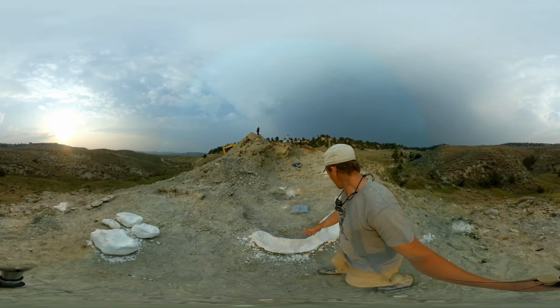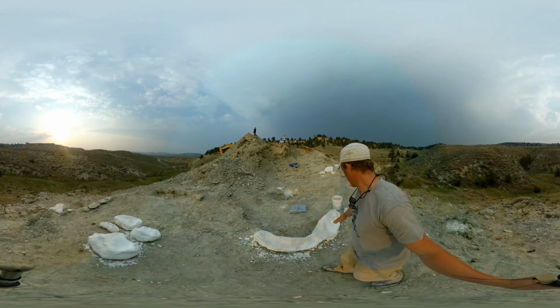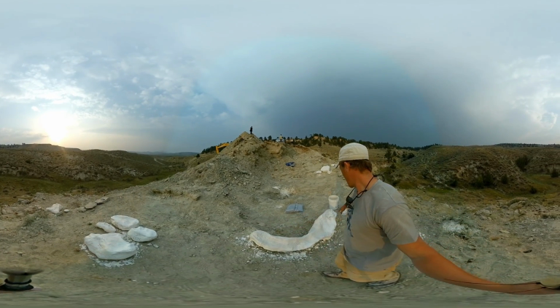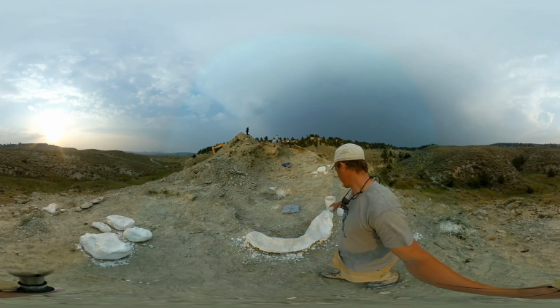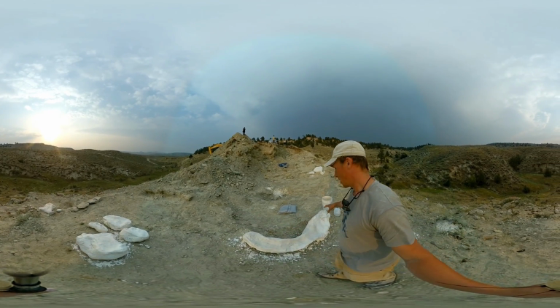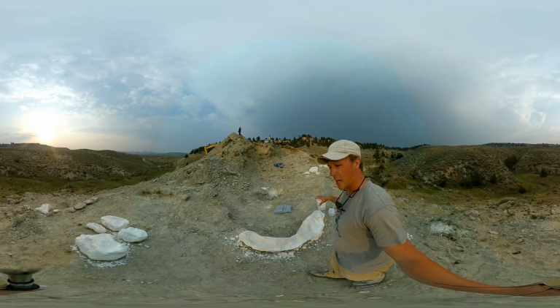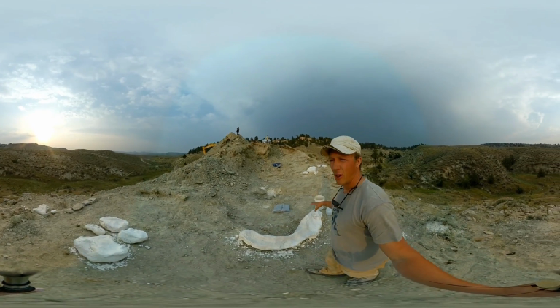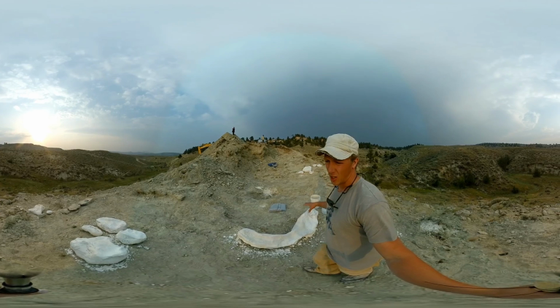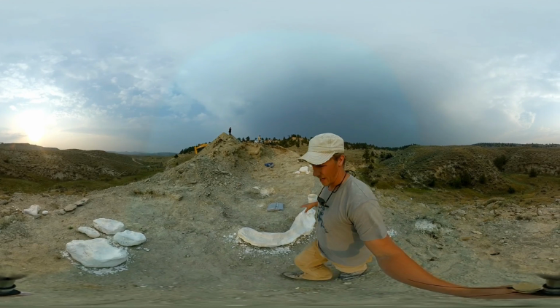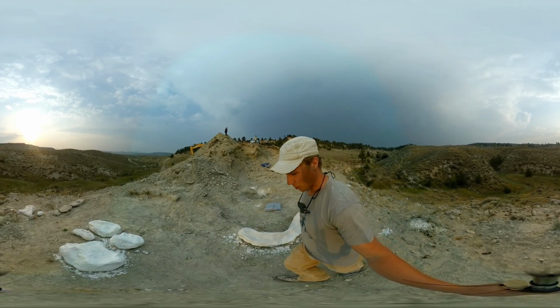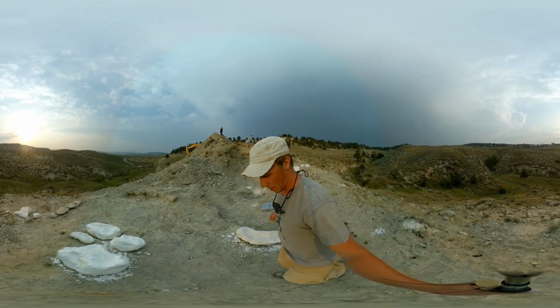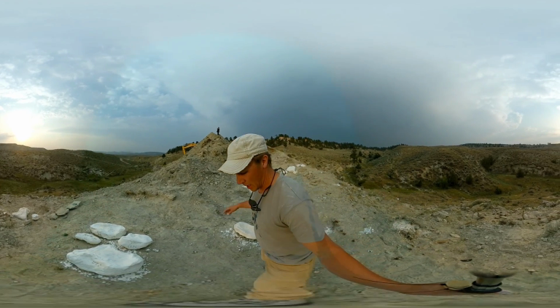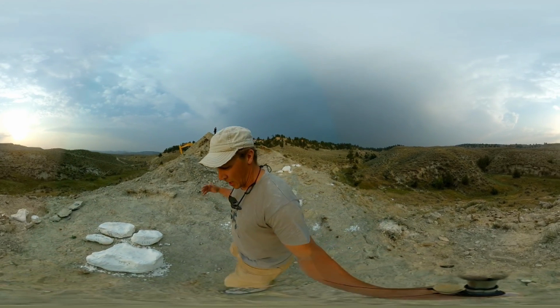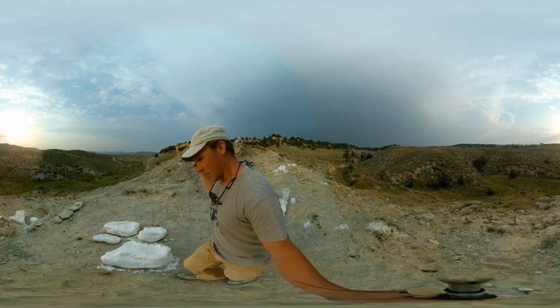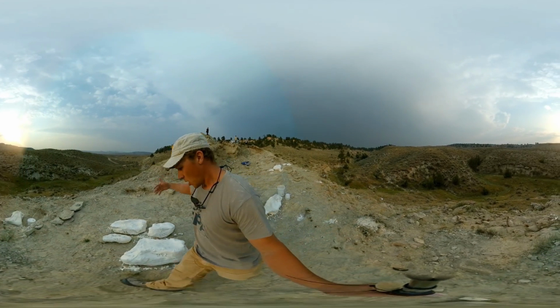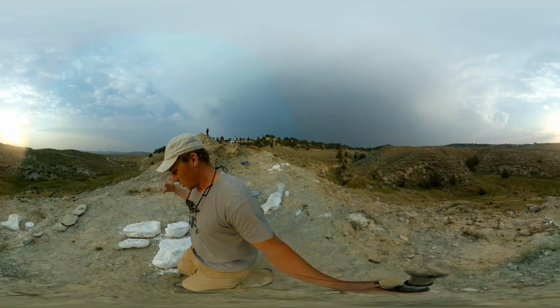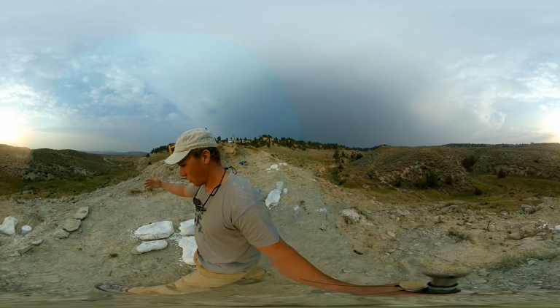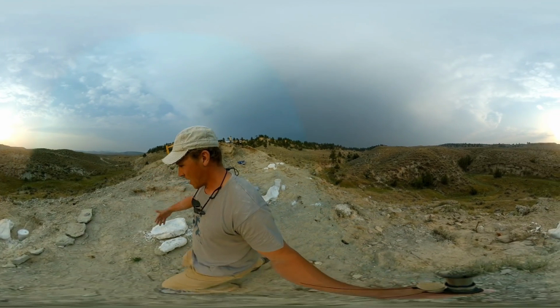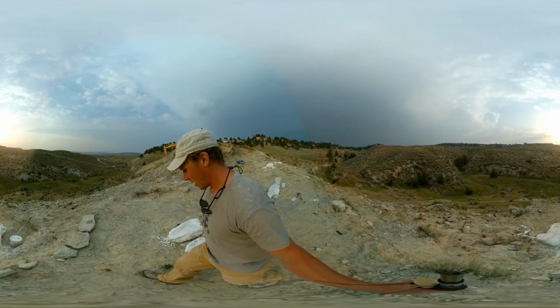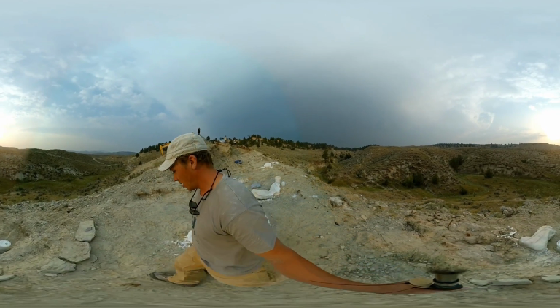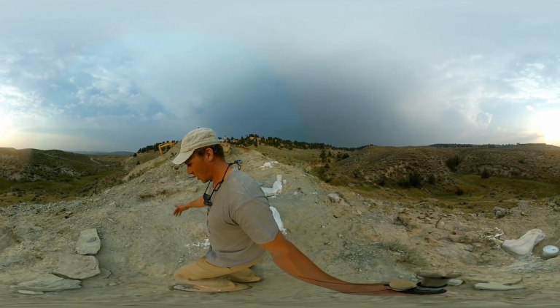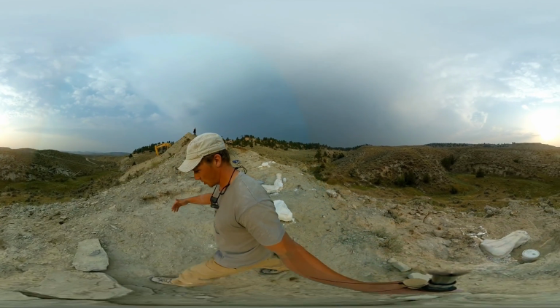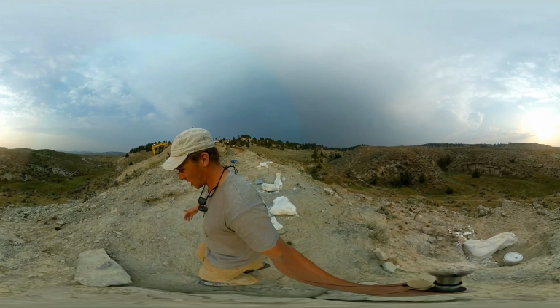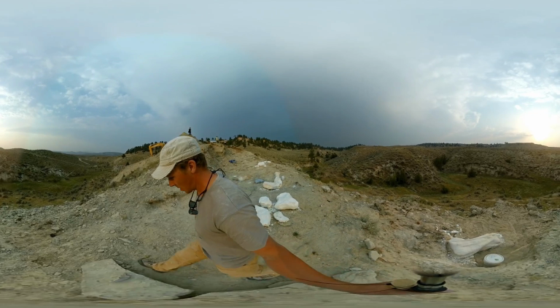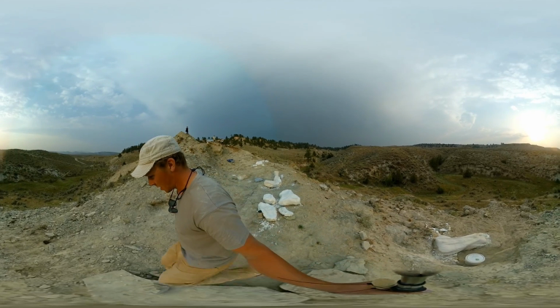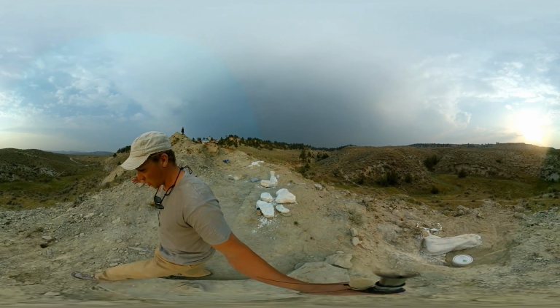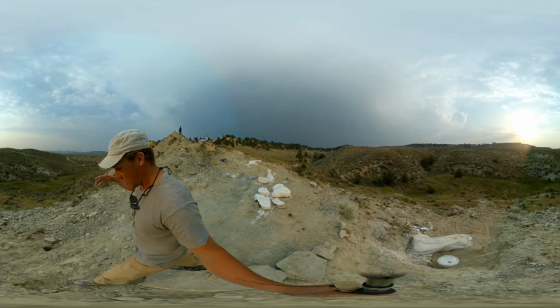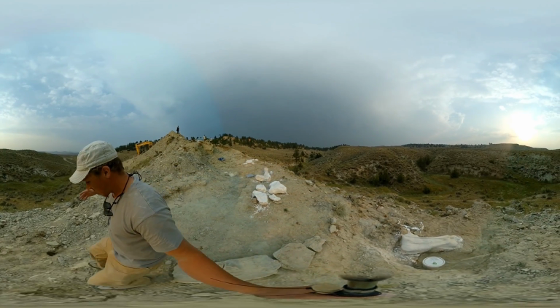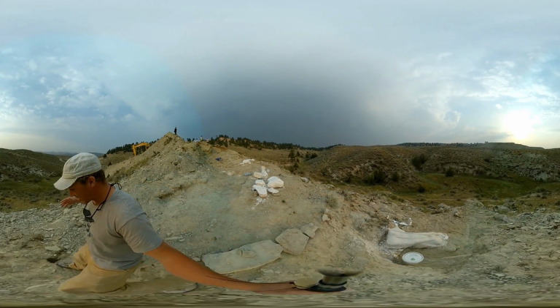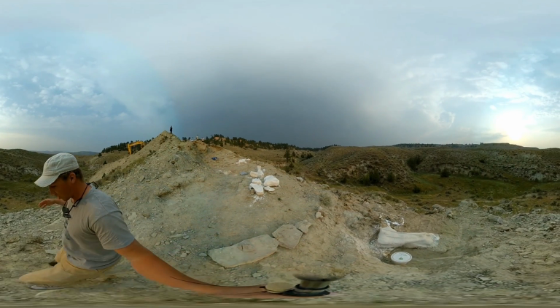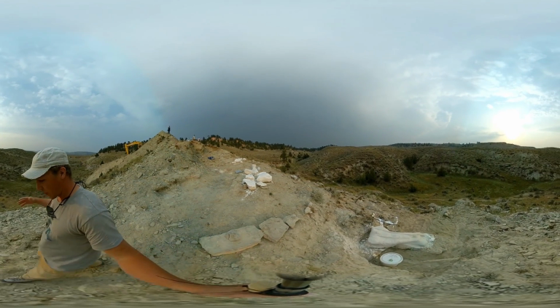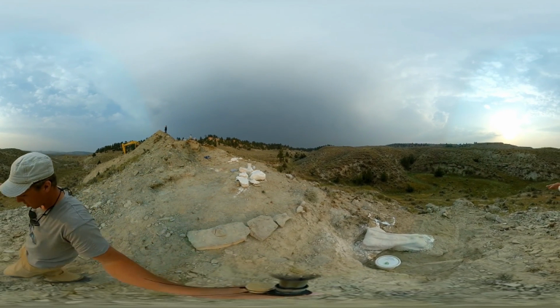If we walk over to the other side of the site here, we see what we think is a large sauropod rib. We can see from the size that this was a very large animal. As we walk further down the hill, we can also see that there are other parts outcropping here.